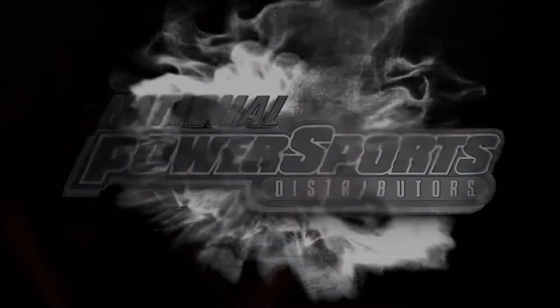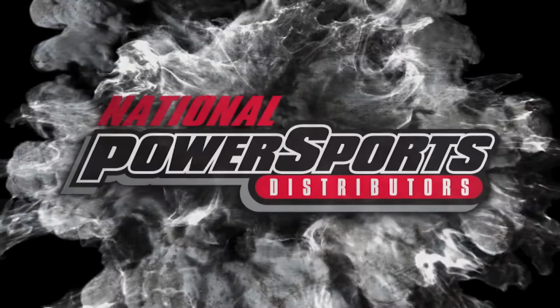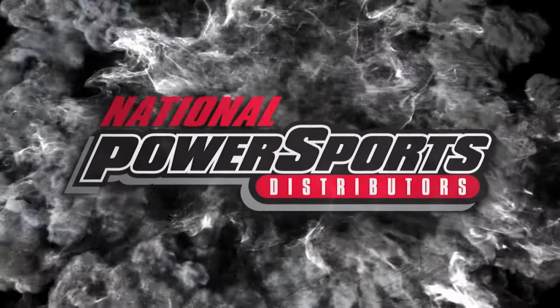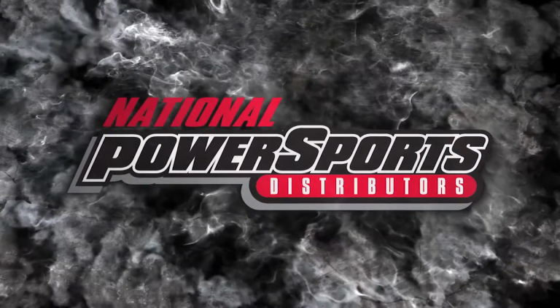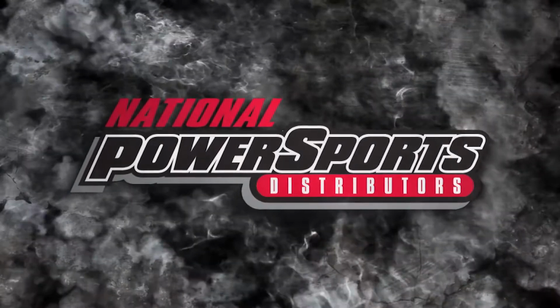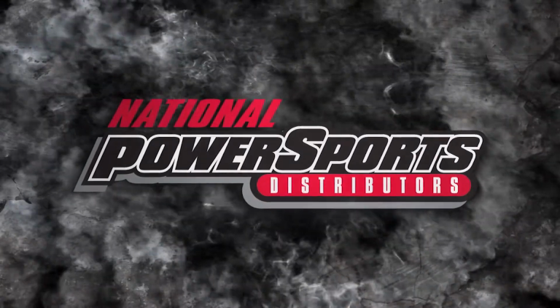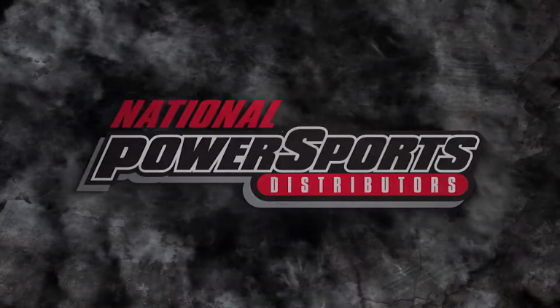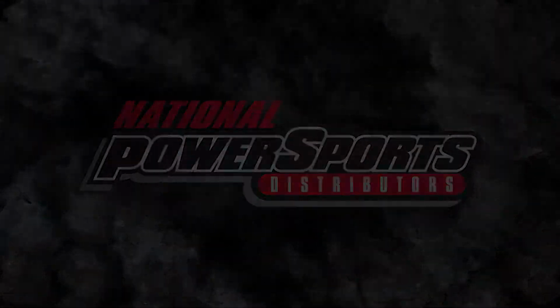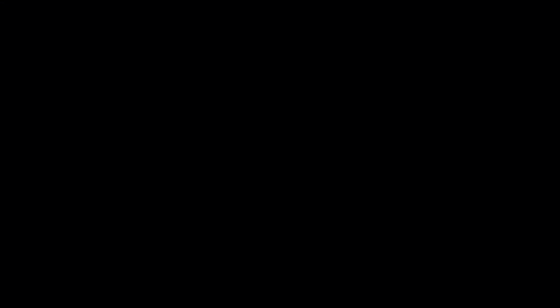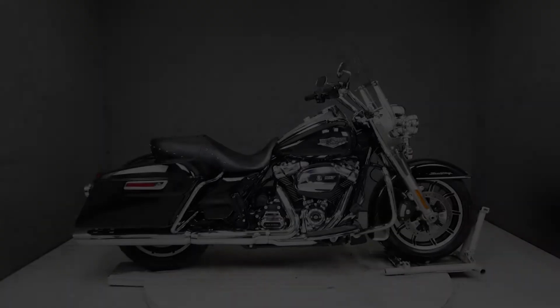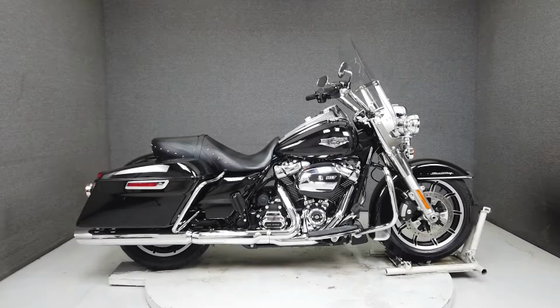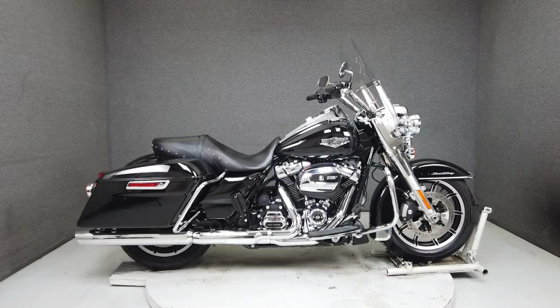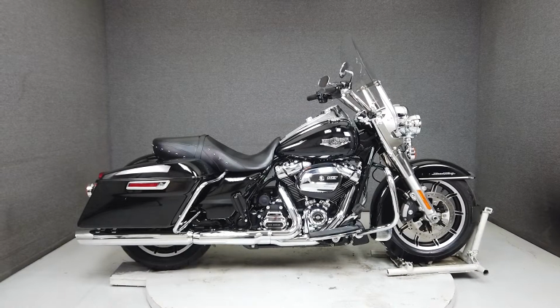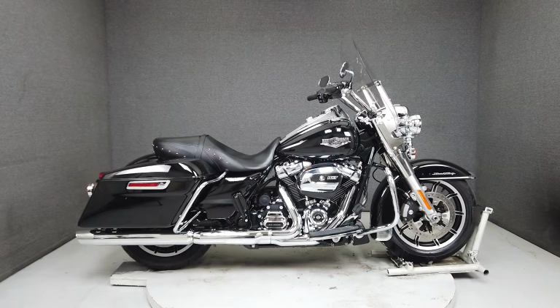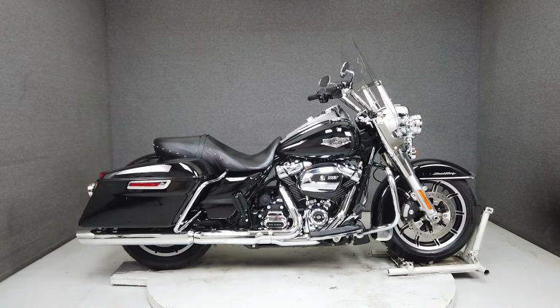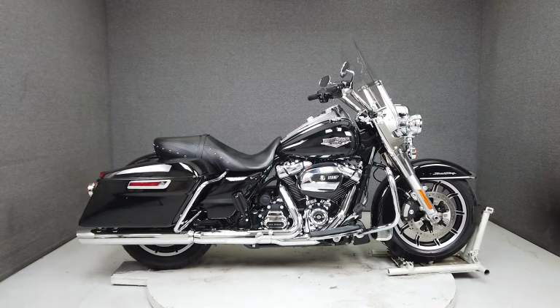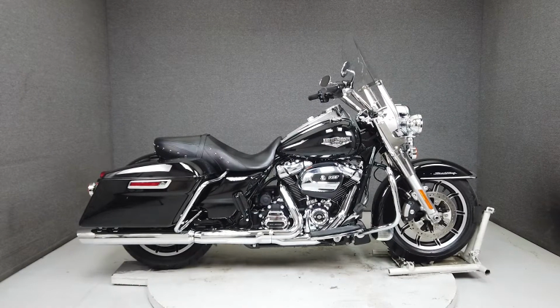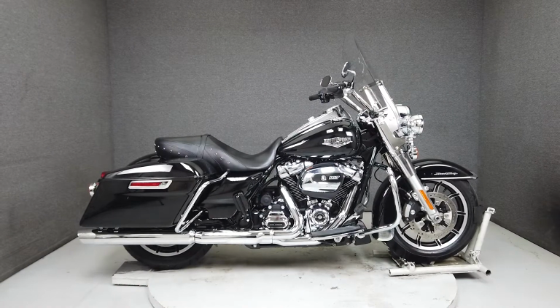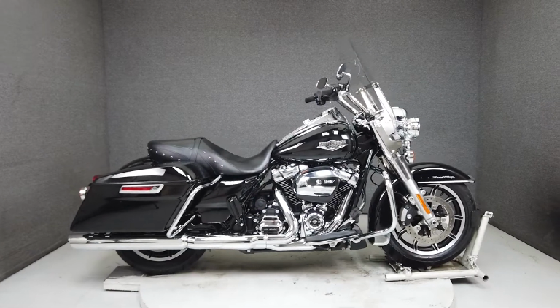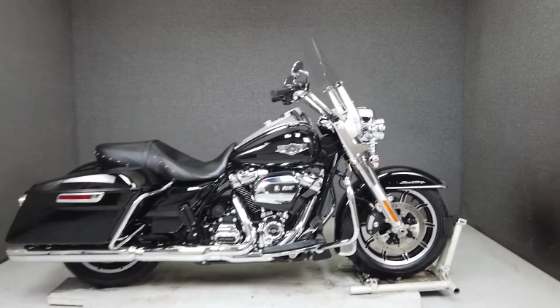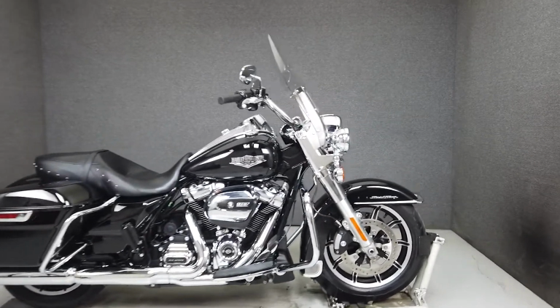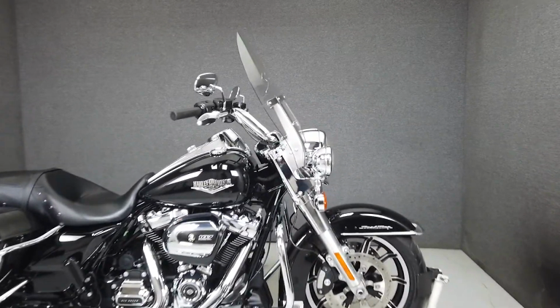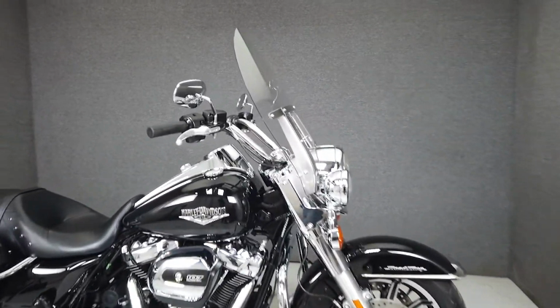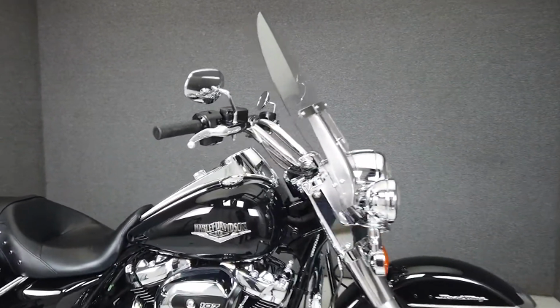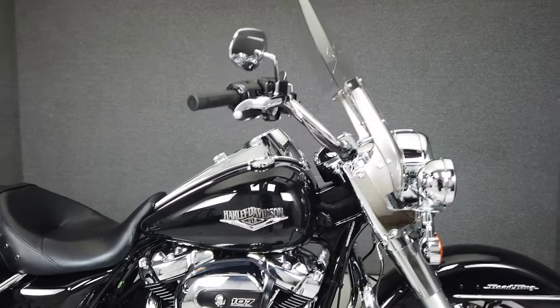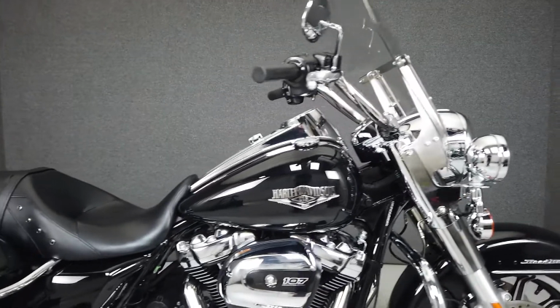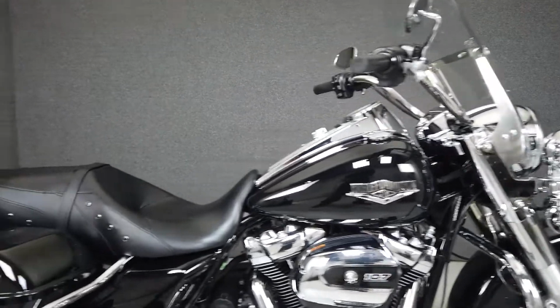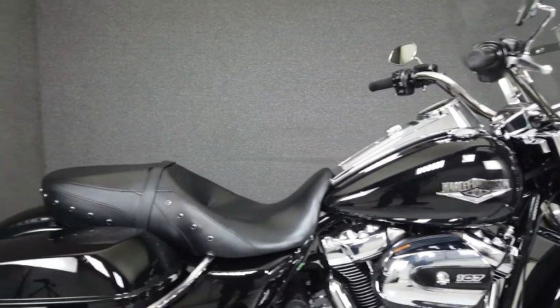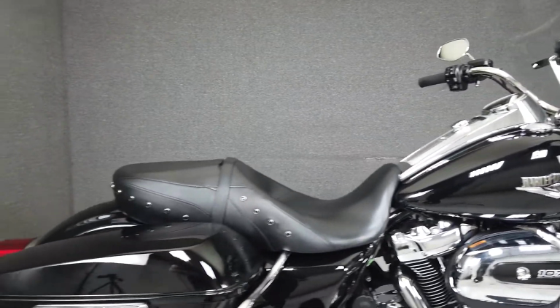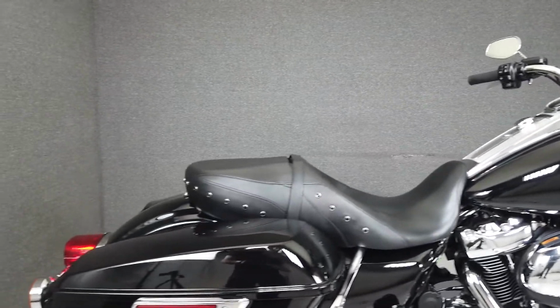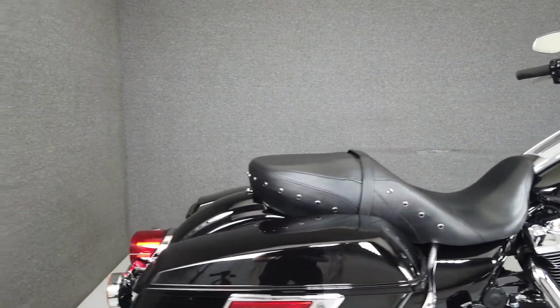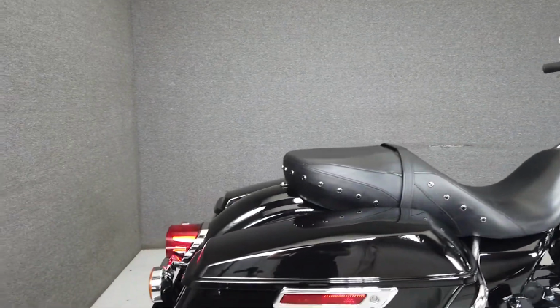Hey everyone, this is Keegan from National Power Sports. This one-owner 2018 Harley-Davidson Road King with 24,466 miles runs and rides well and passes New Hampshire State inspection. It's been left completely stock and is ready for the road.